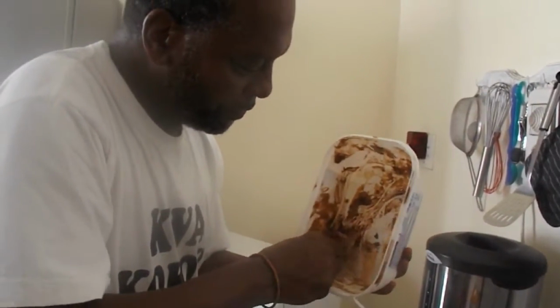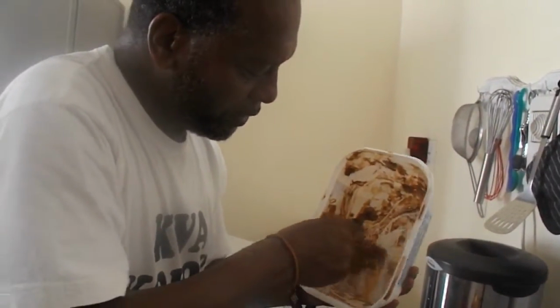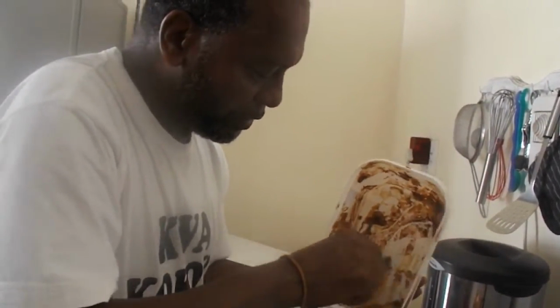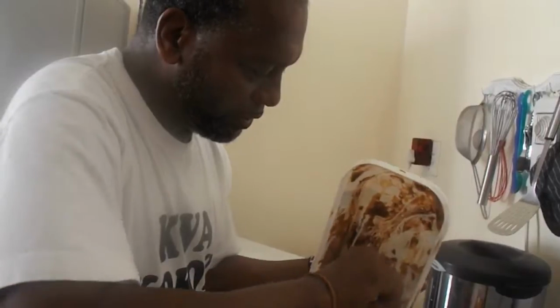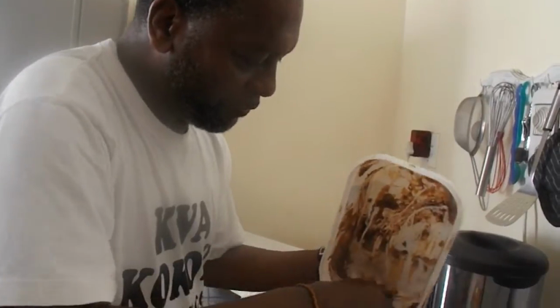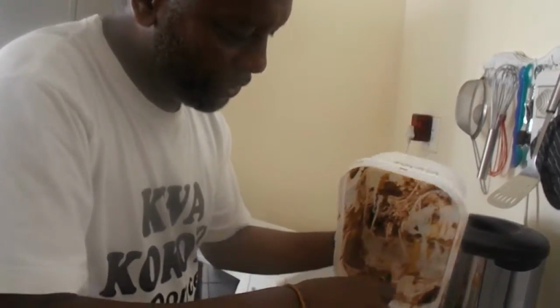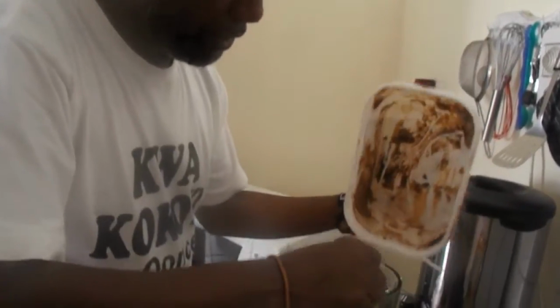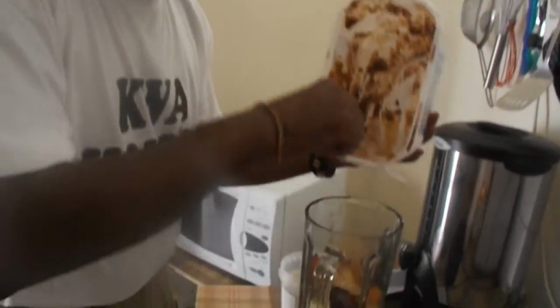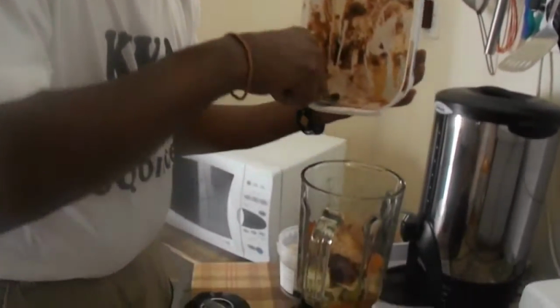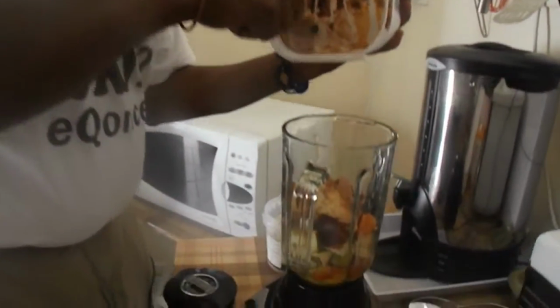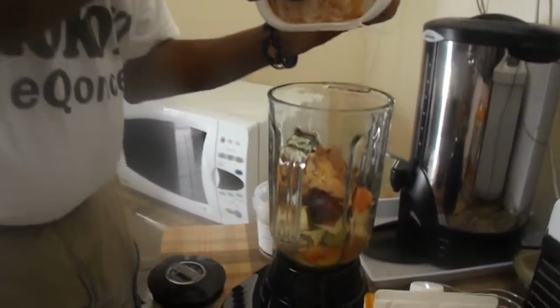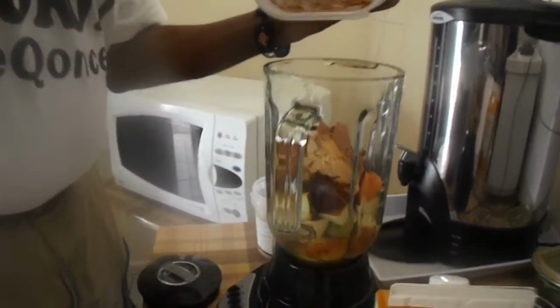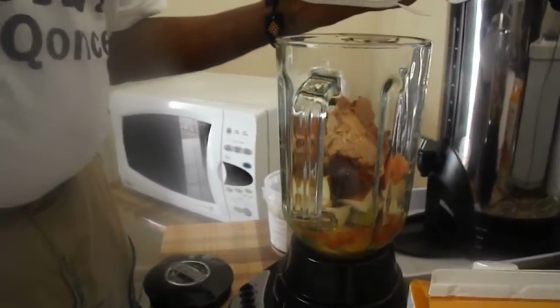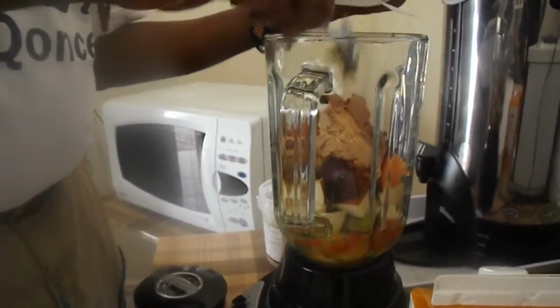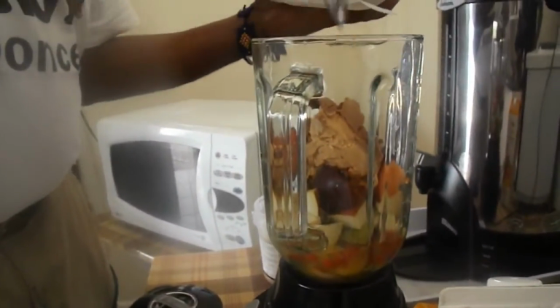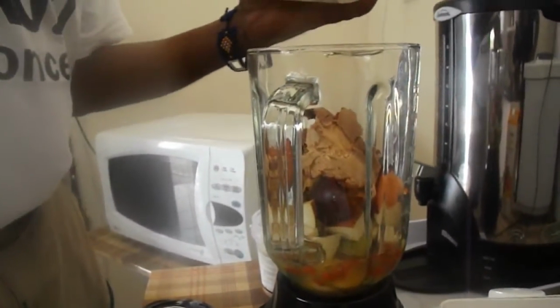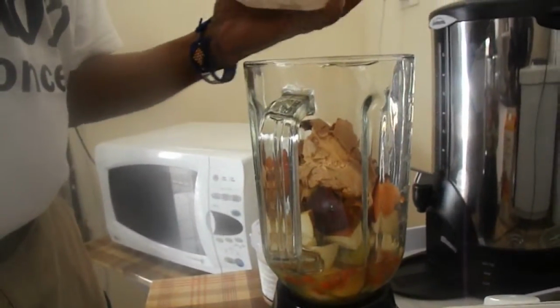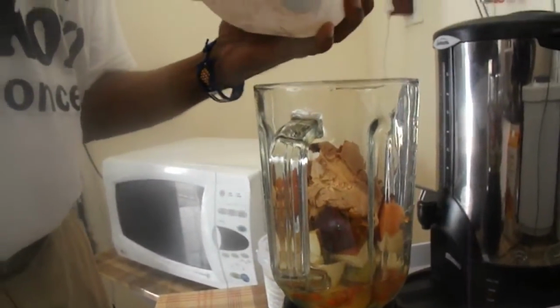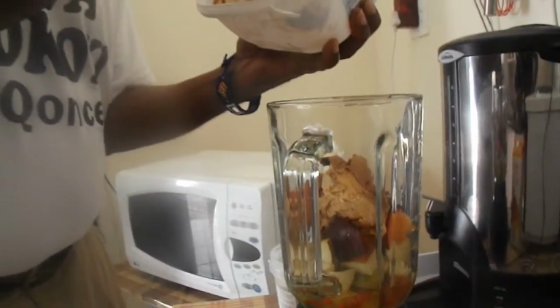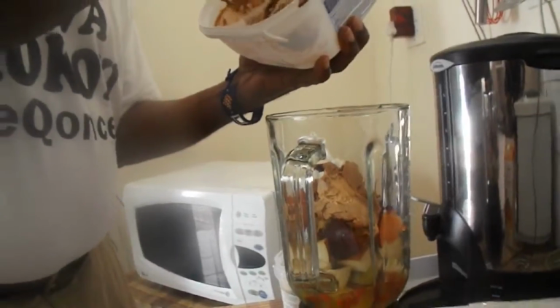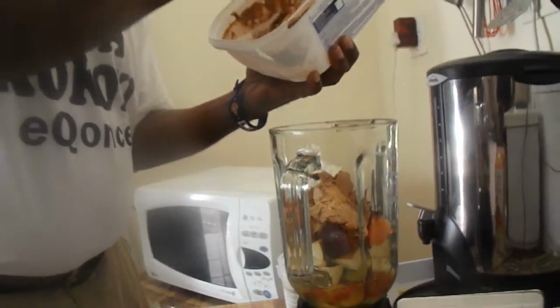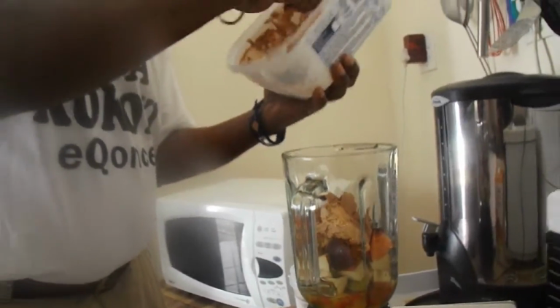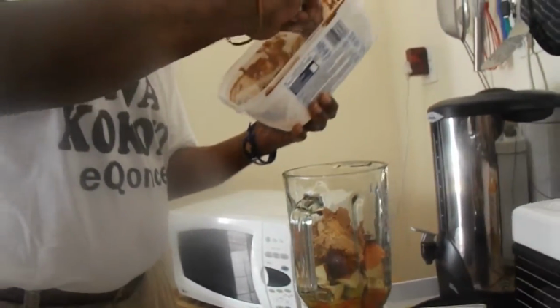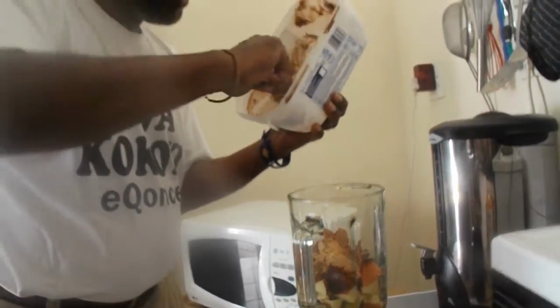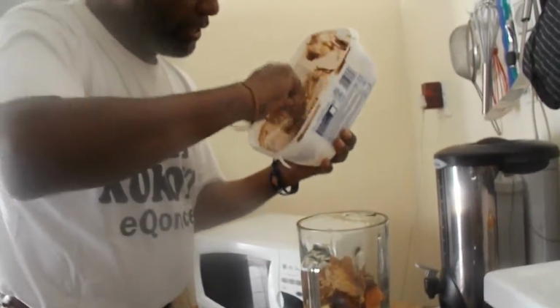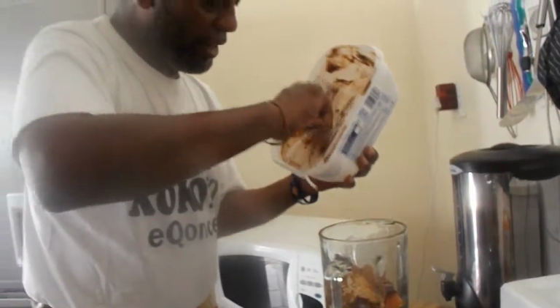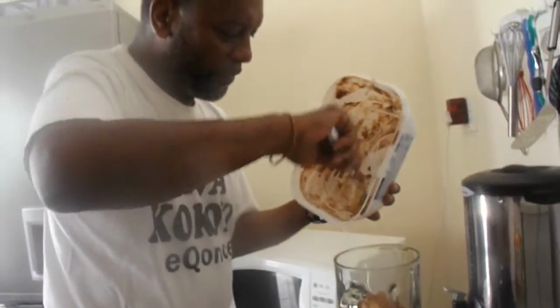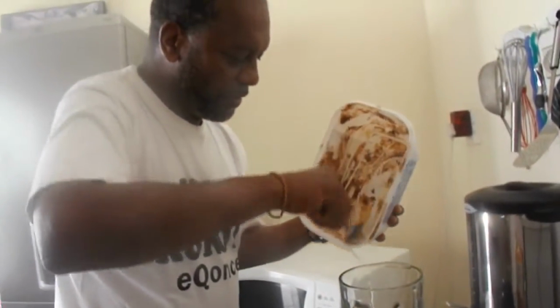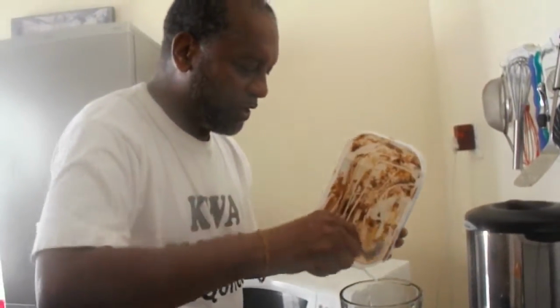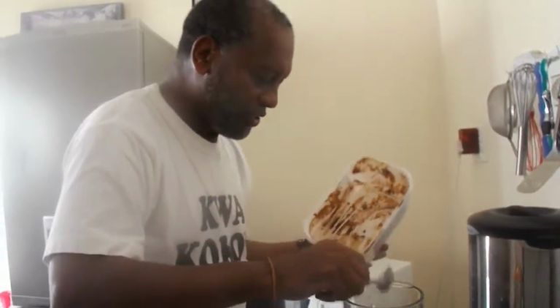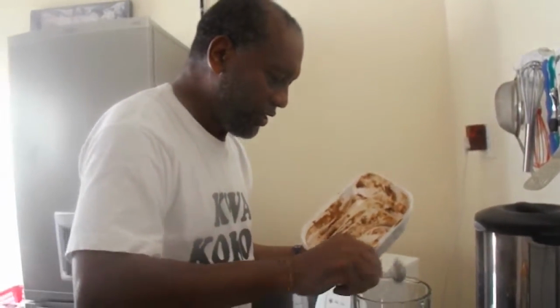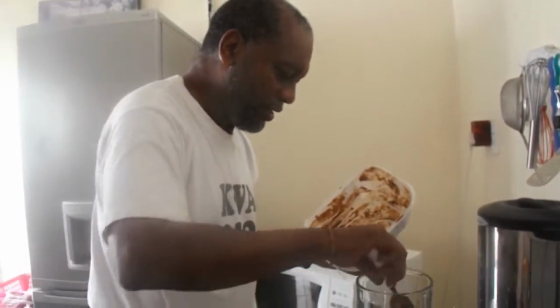It's got some little fudge in there. I'll put that in there like that, scrape the sides like that, get all the nice chocolate in there.